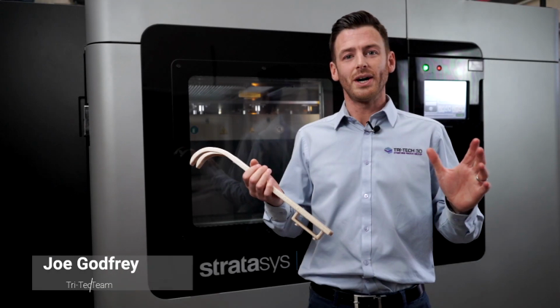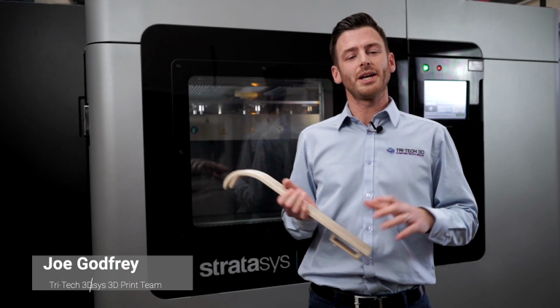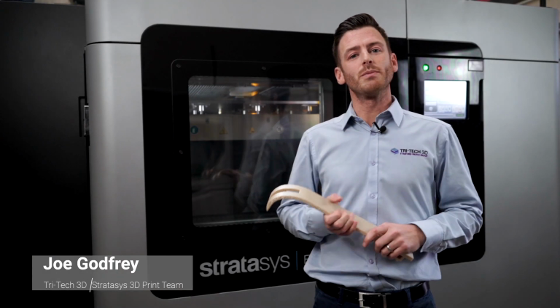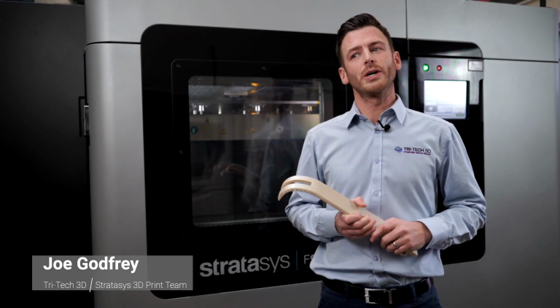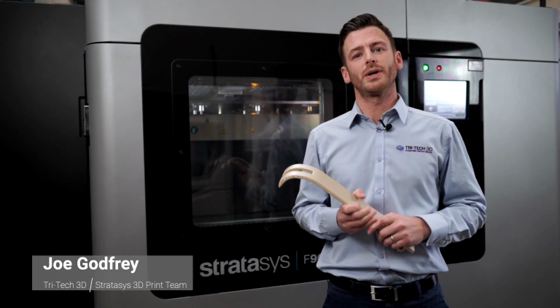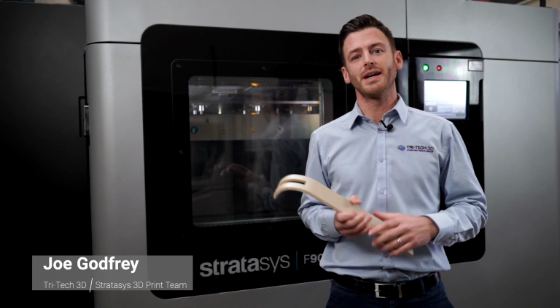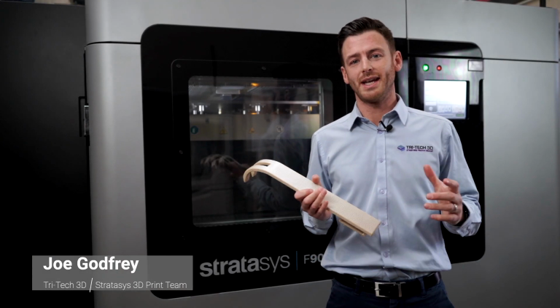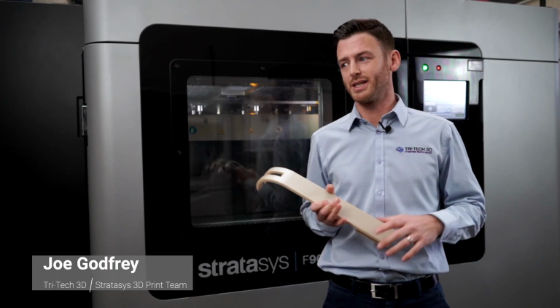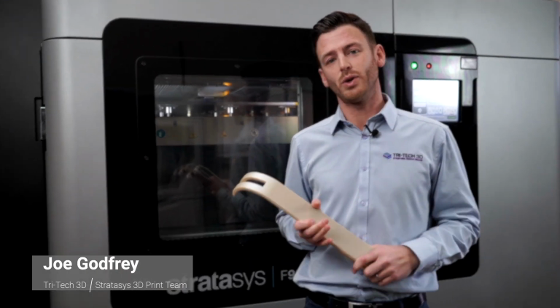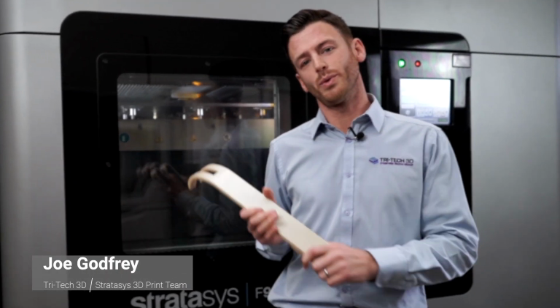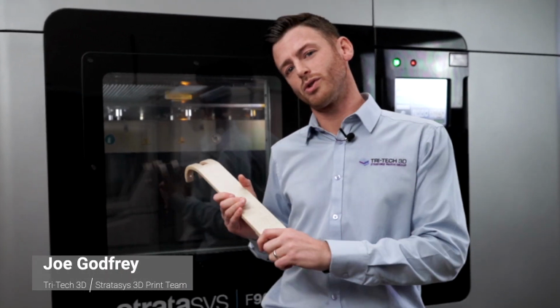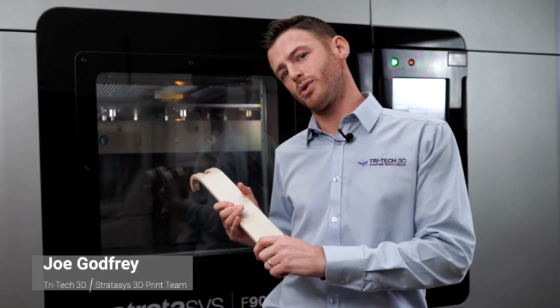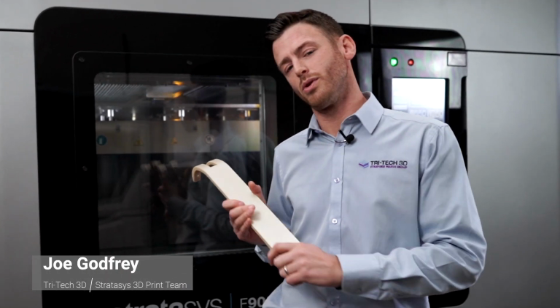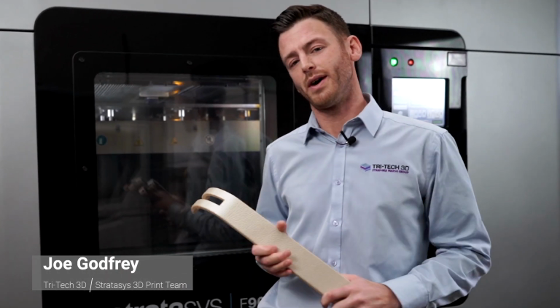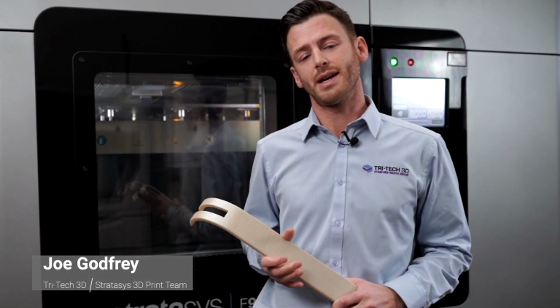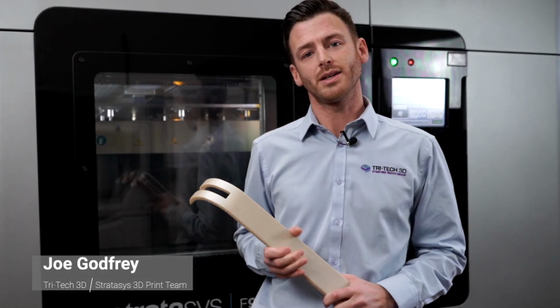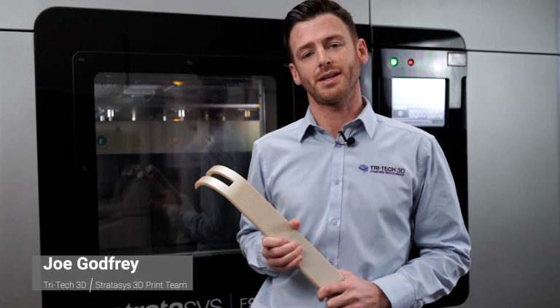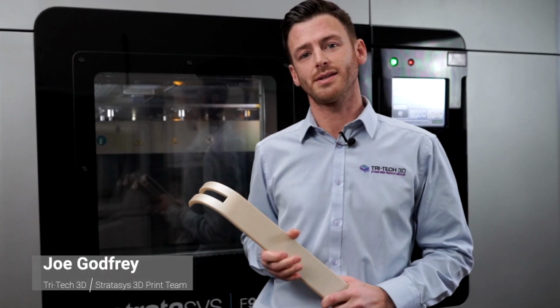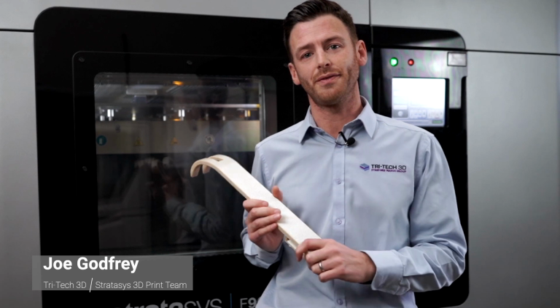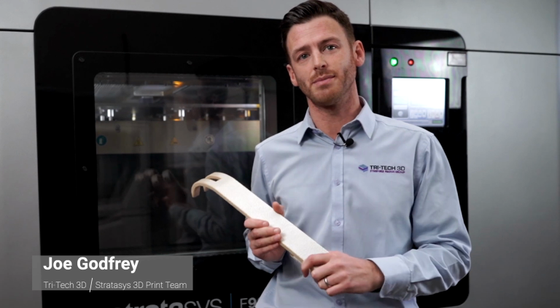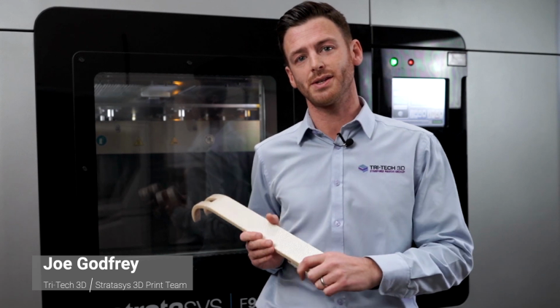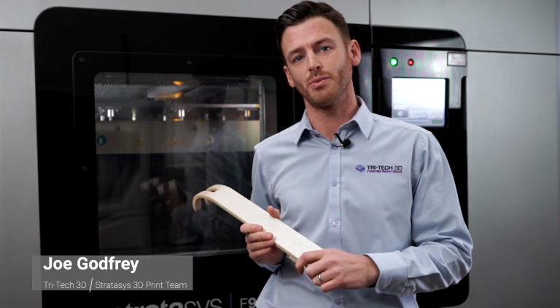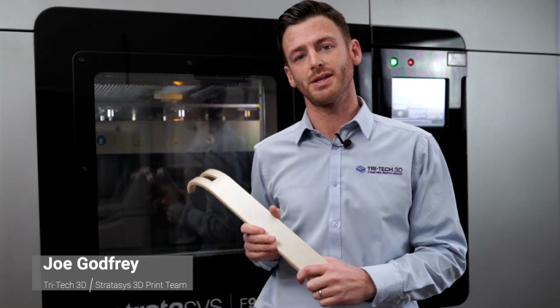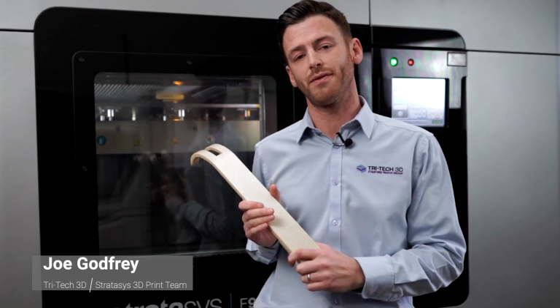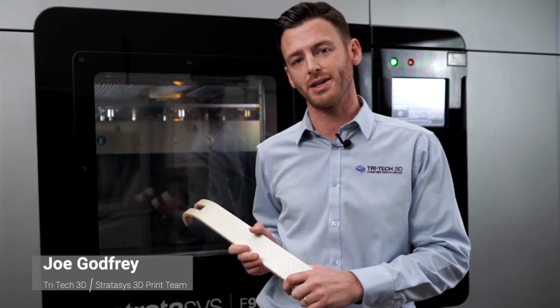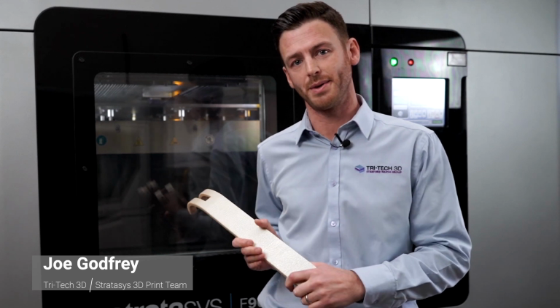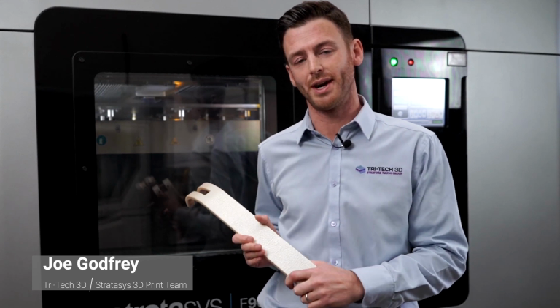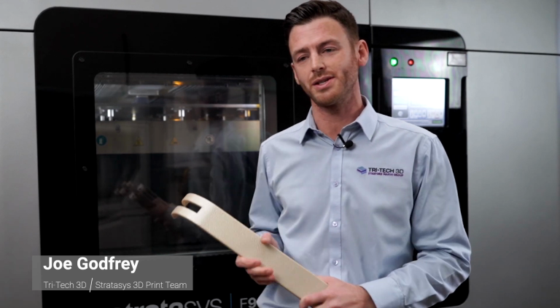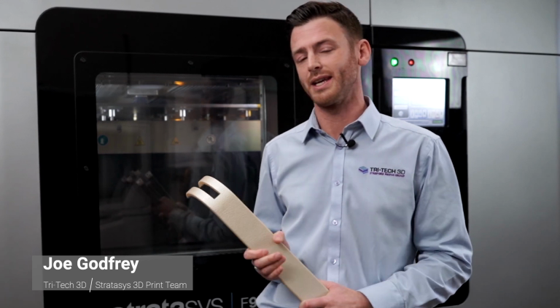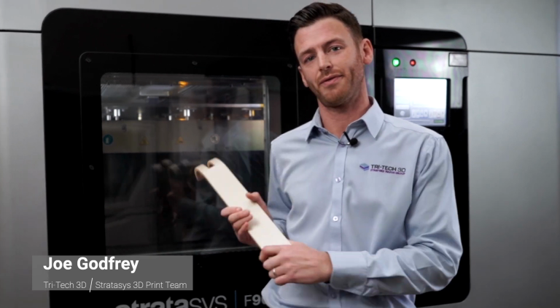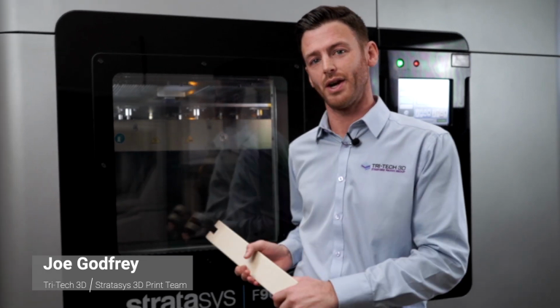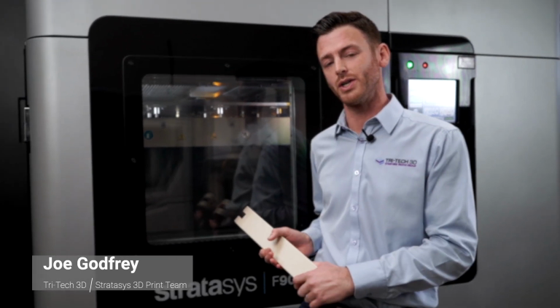Hi, I'm Joe. I'm here today to give you a quick whistle-stop of the Stratasys FDM system, which is the flagship in the range, the F900.